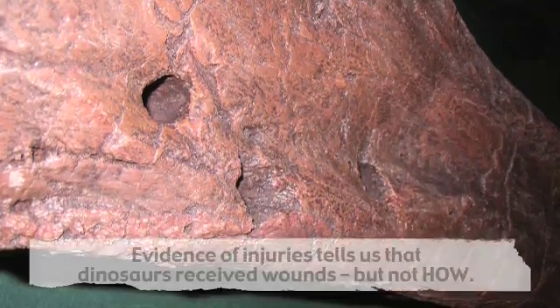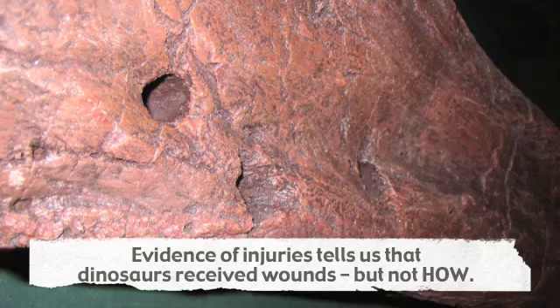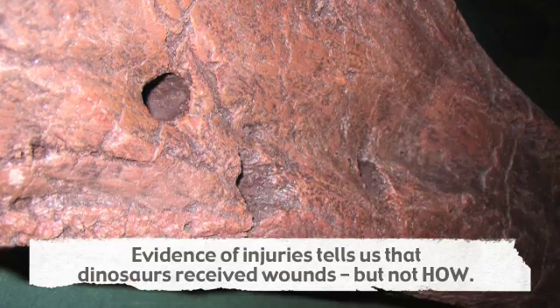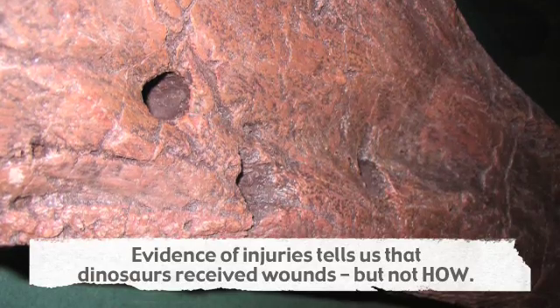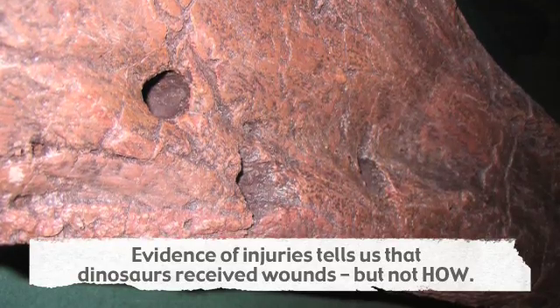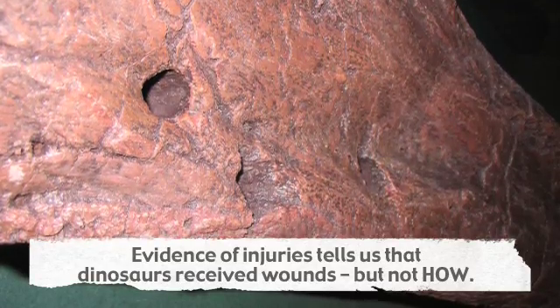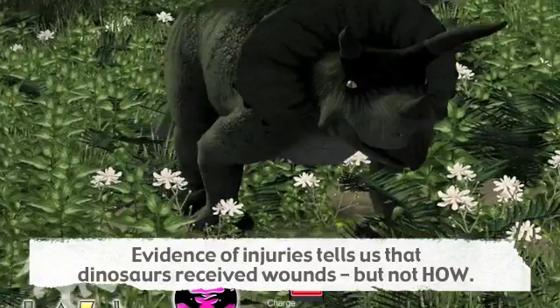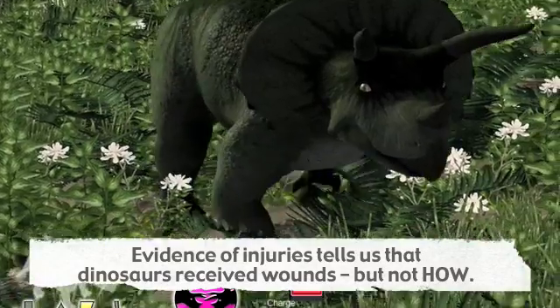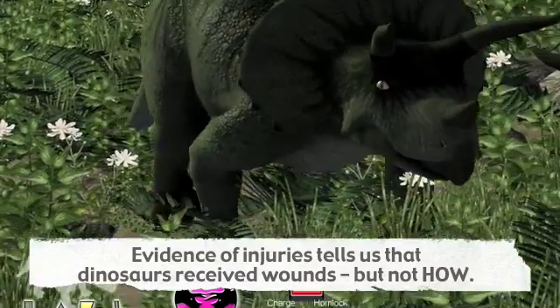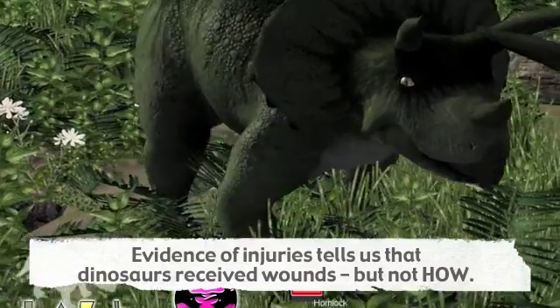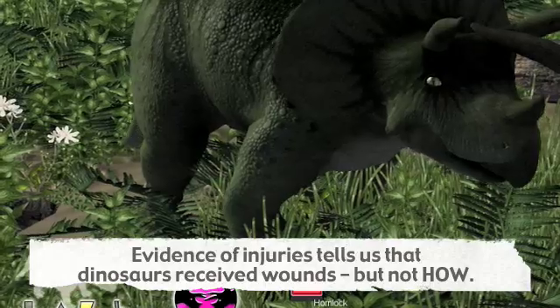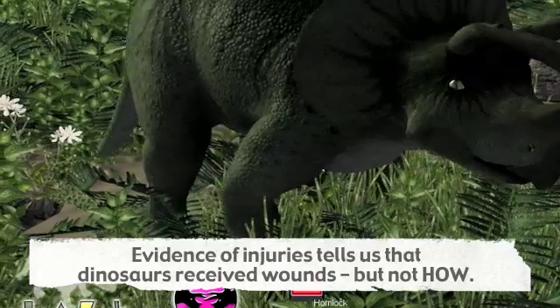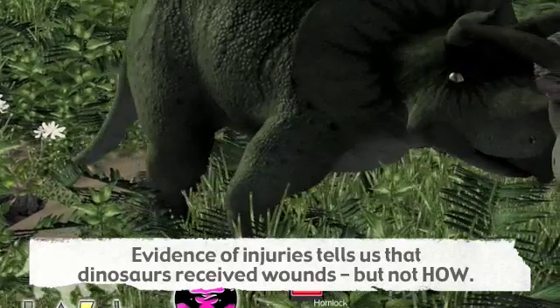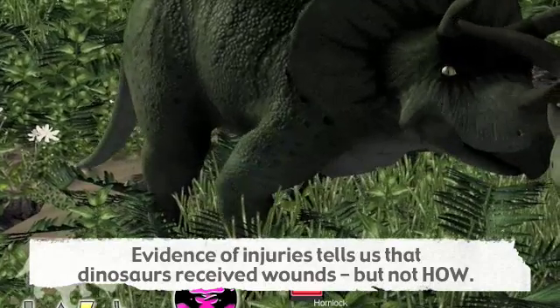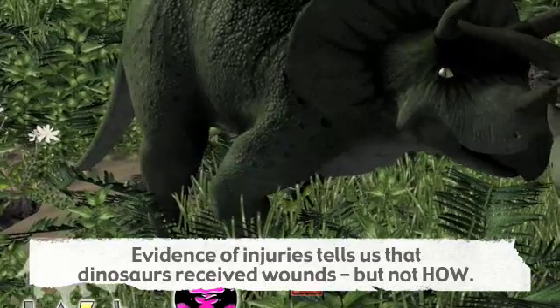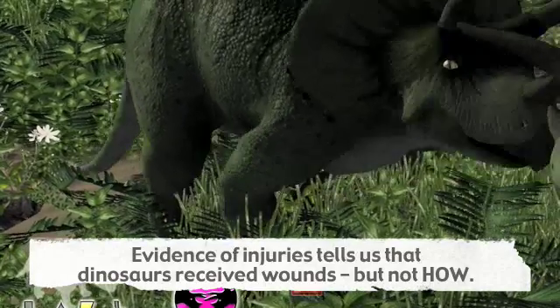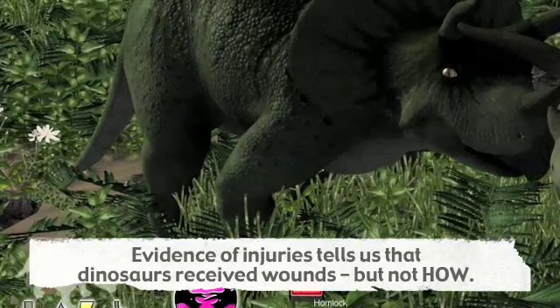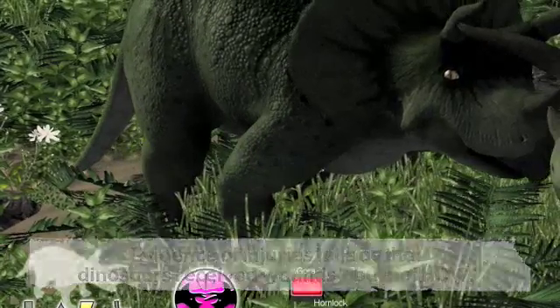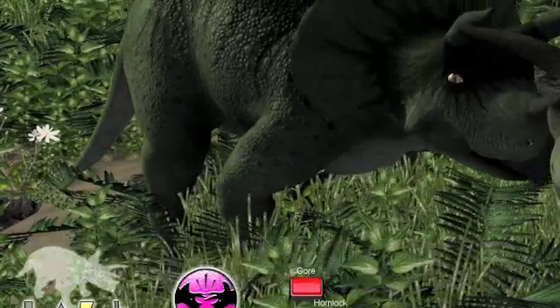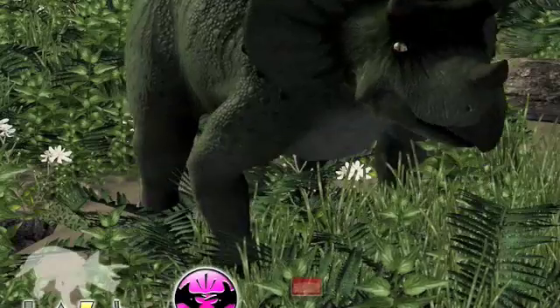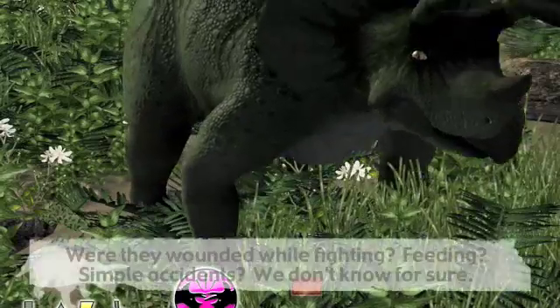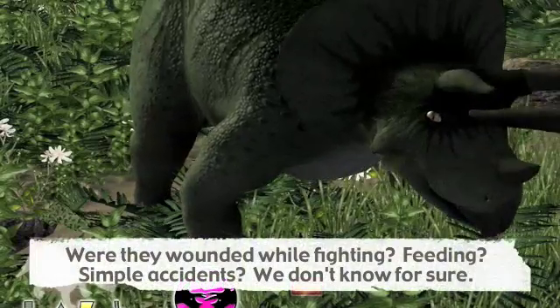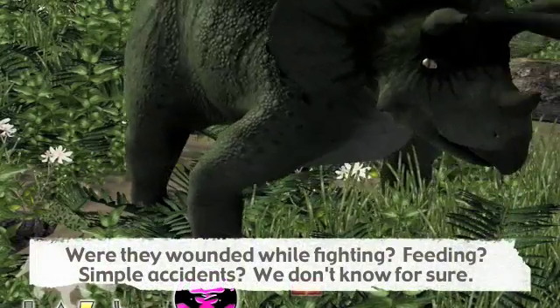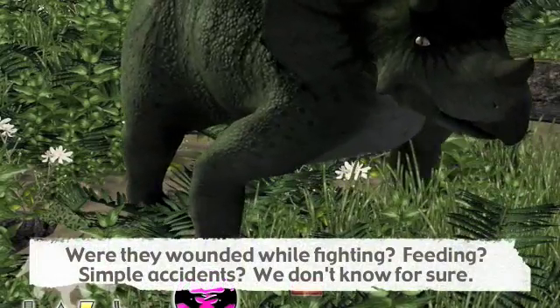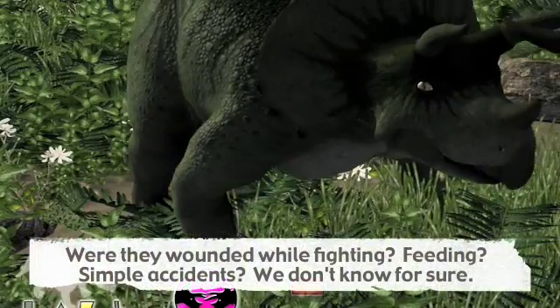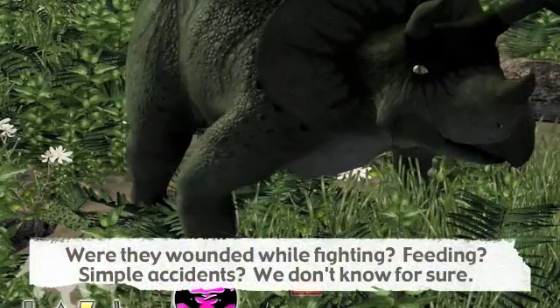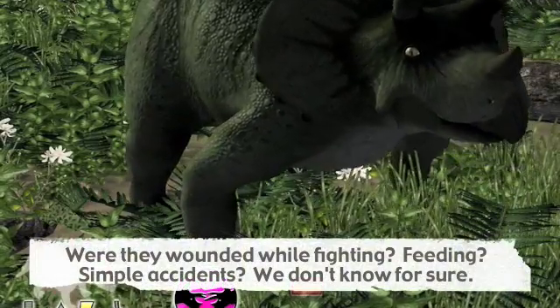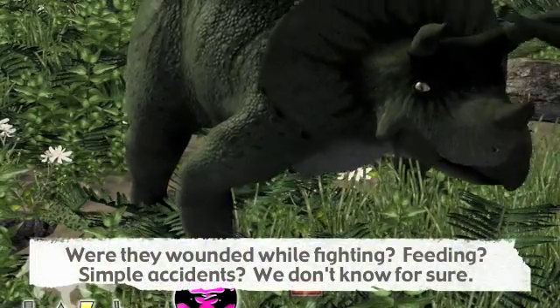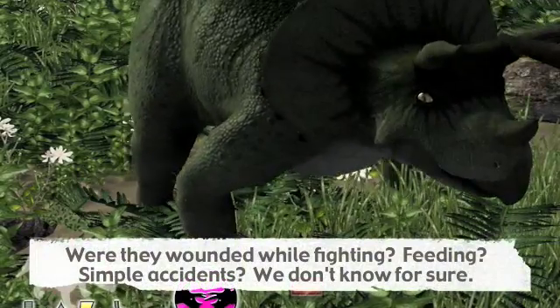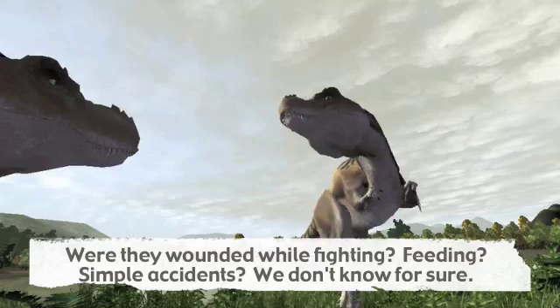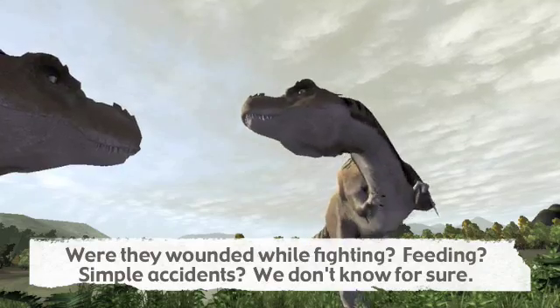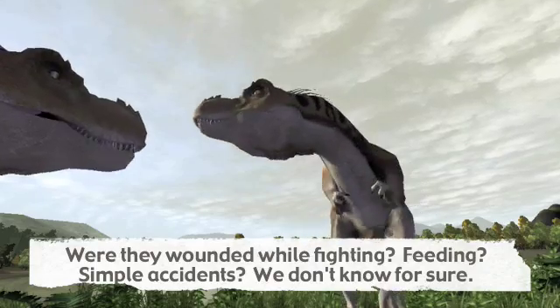Evidence of injuries tells us that dinosaurs received these wounds, but not how. Certainly some wounds would have been the result of simple accidents — falling while feeding or migrating across a stream — while others may have been caused by fighting.